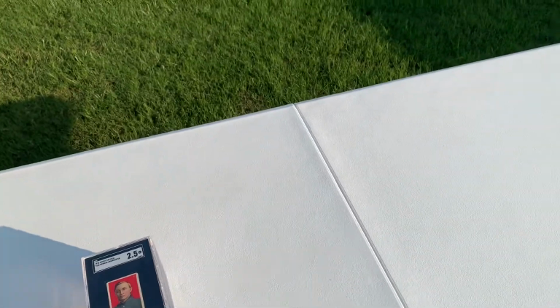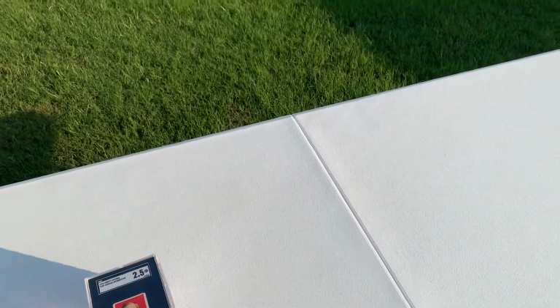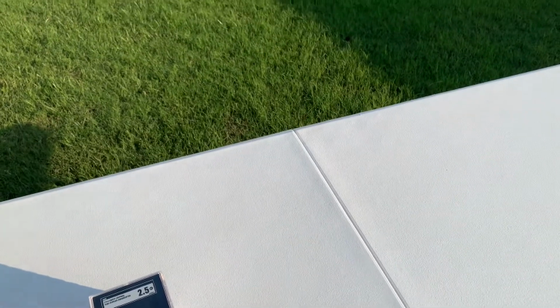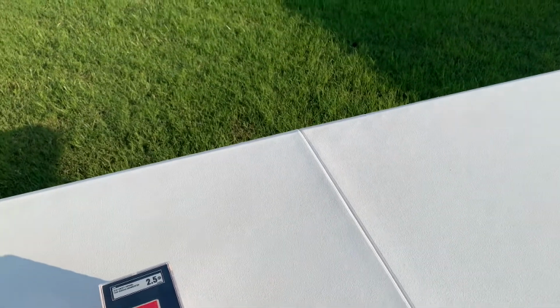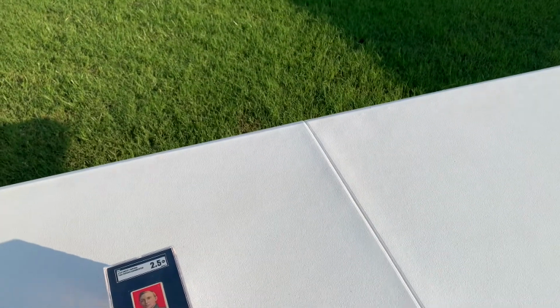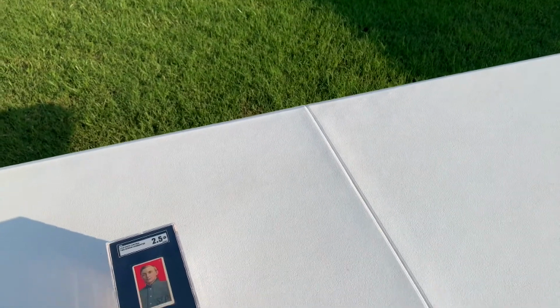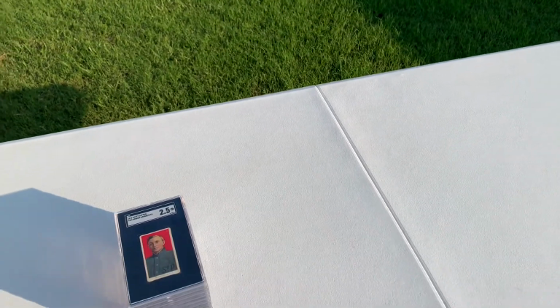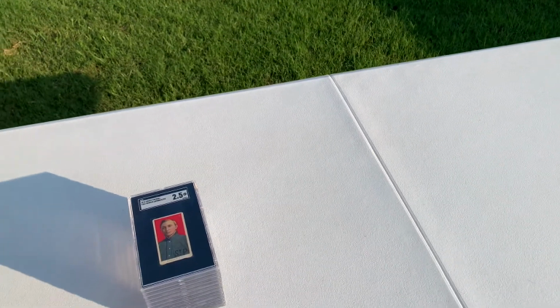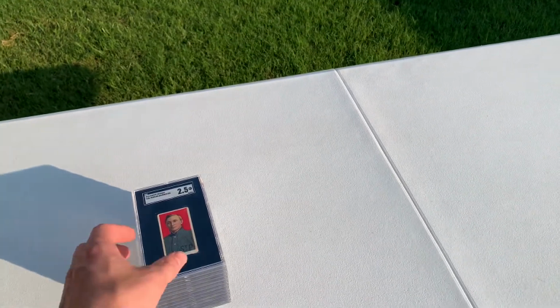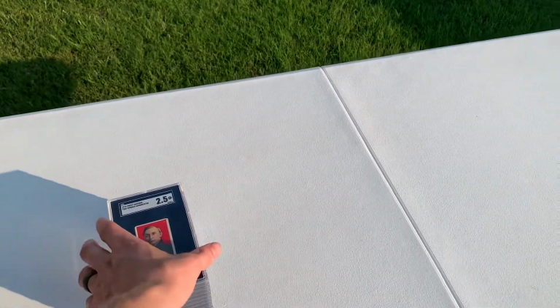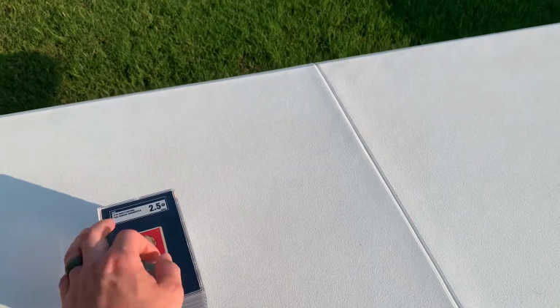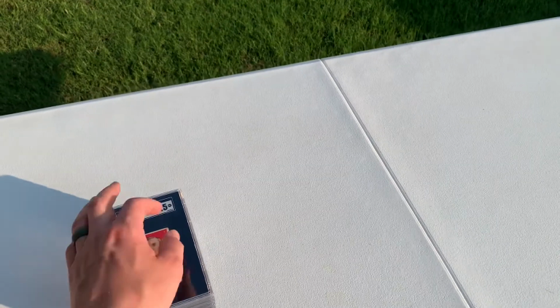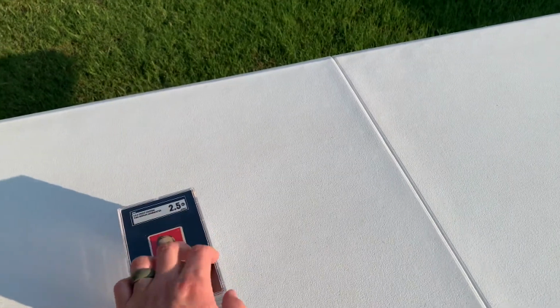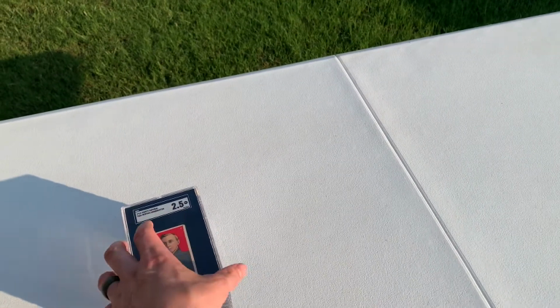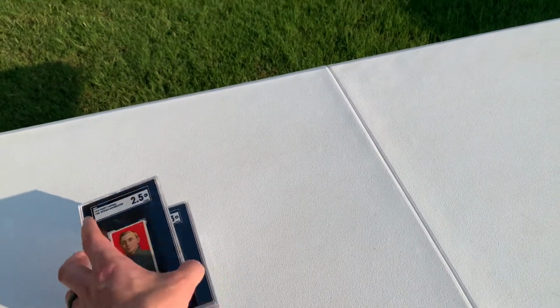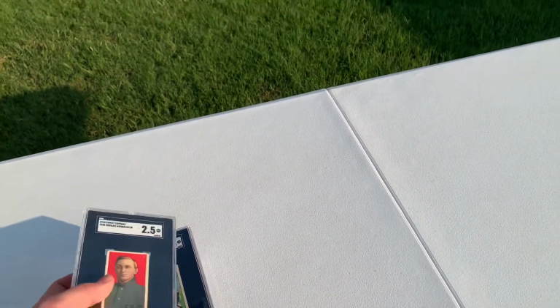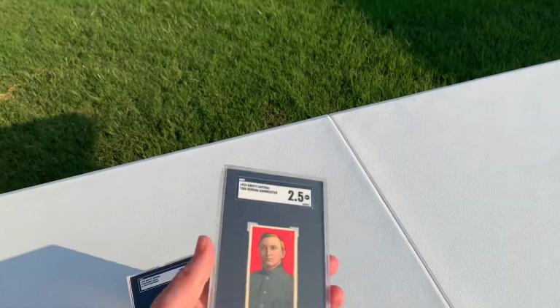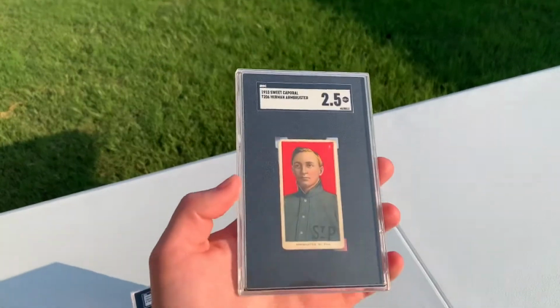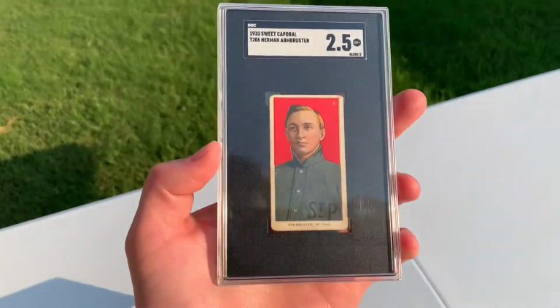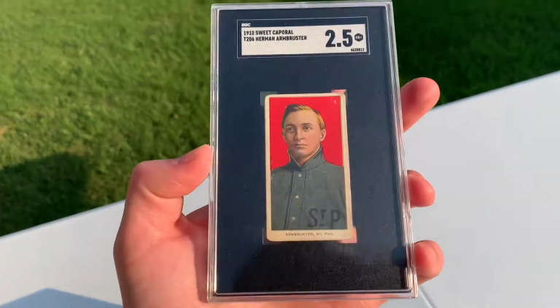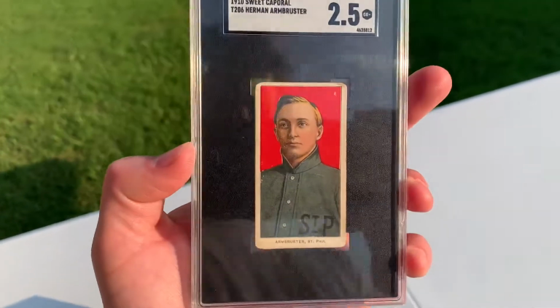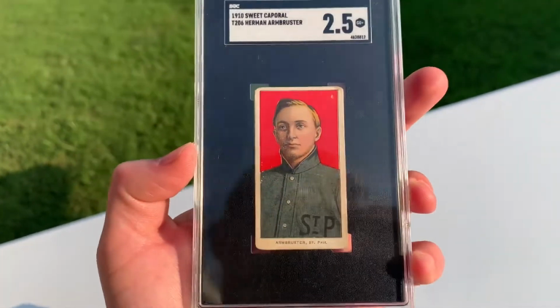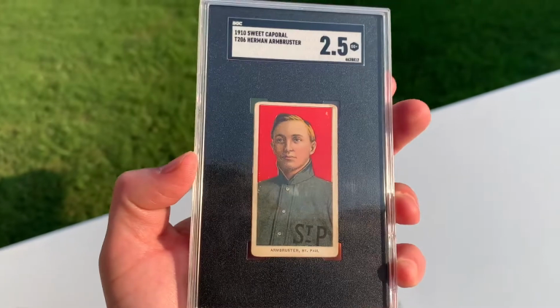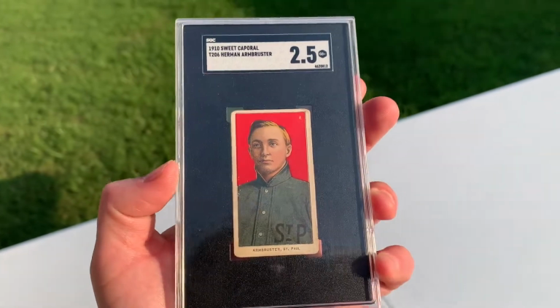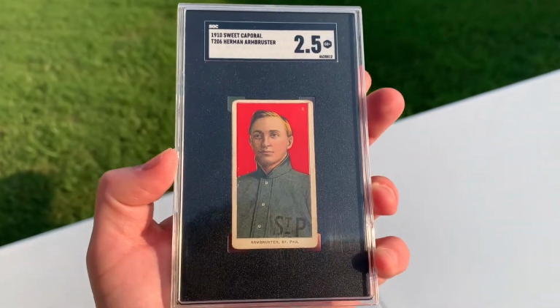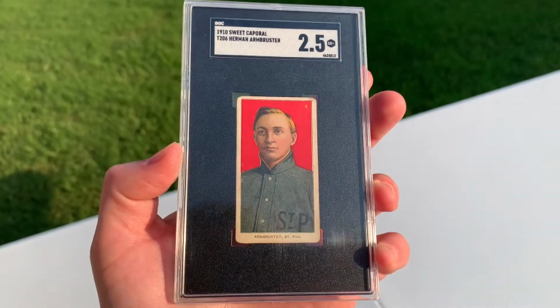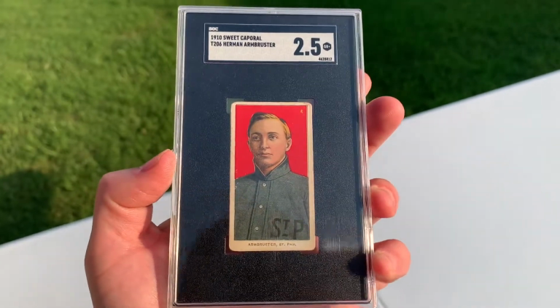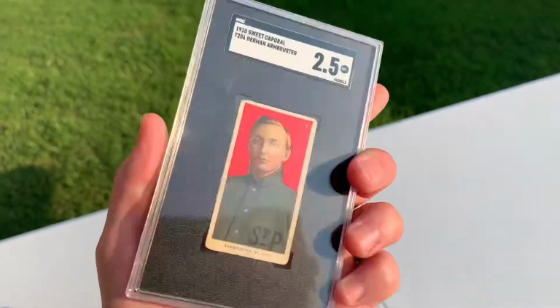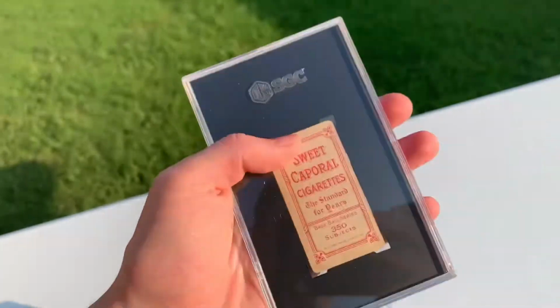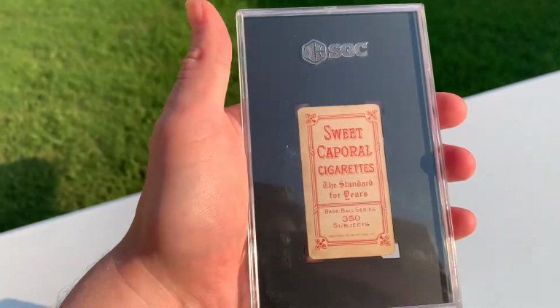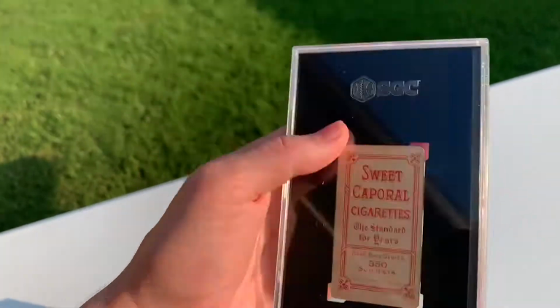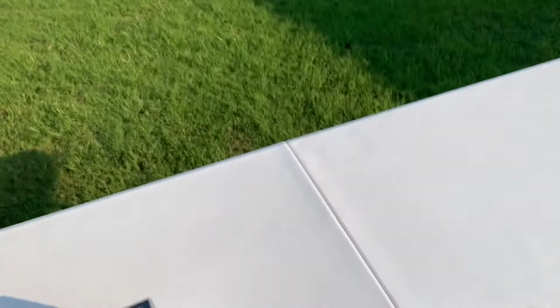What's up YouTube? It's Drew Lefty, NDV10. I'm coming back with a little video. I just needed to get some cards off my desk — I was outside grilling. It's 97 degrees at 8 o'clock. I thought I'd show some cards.